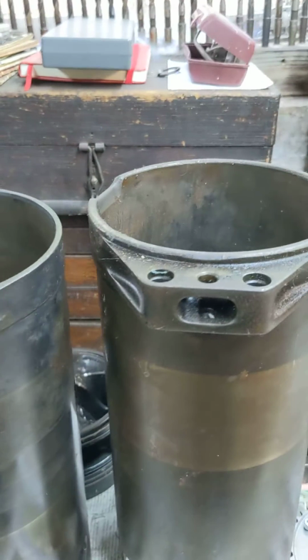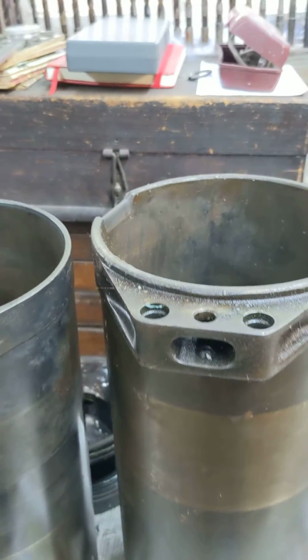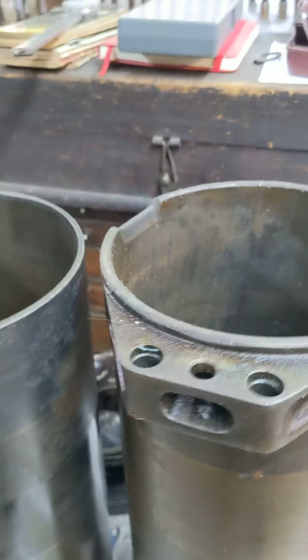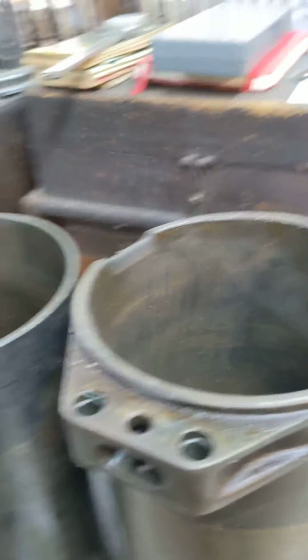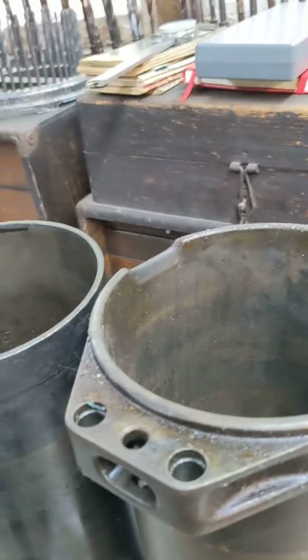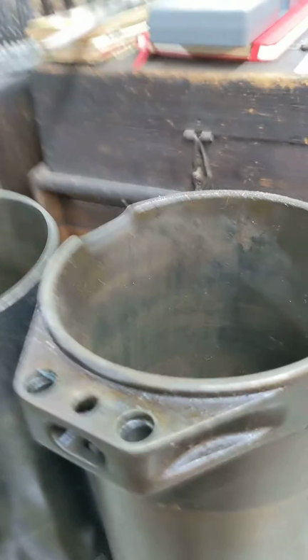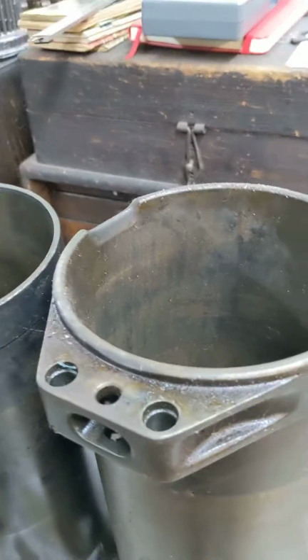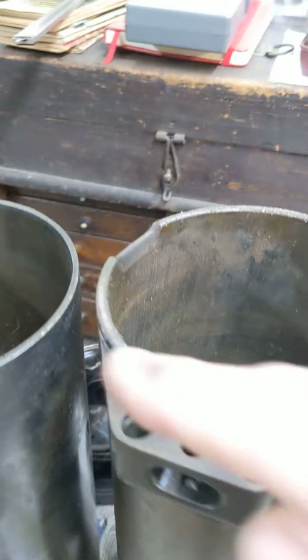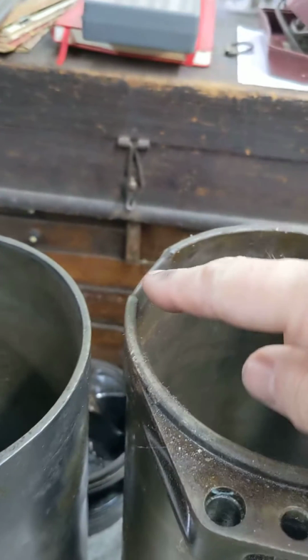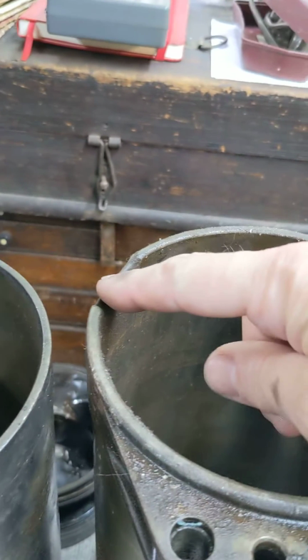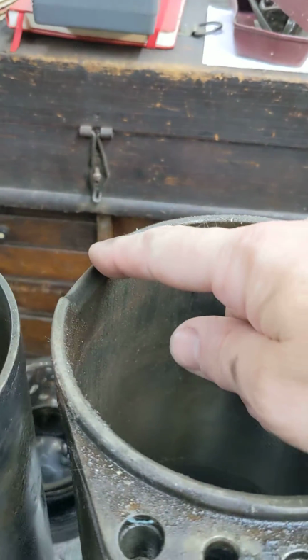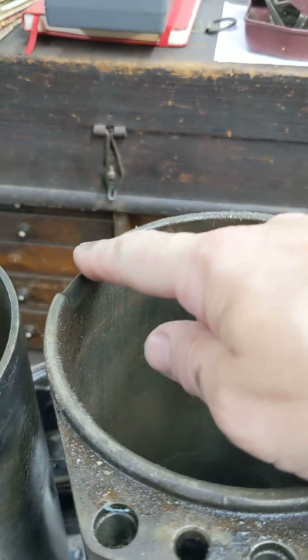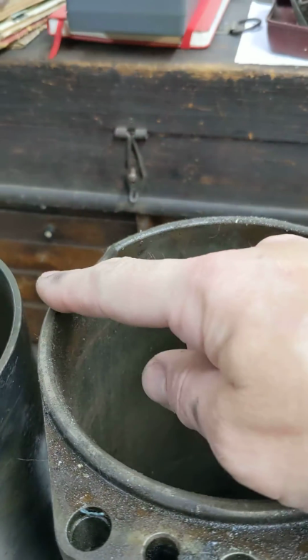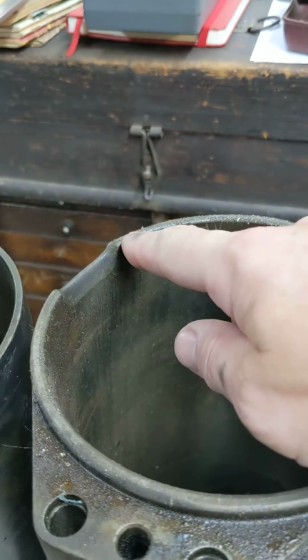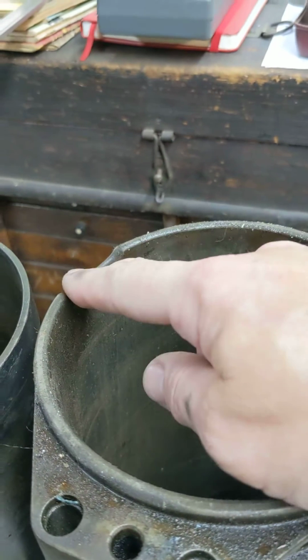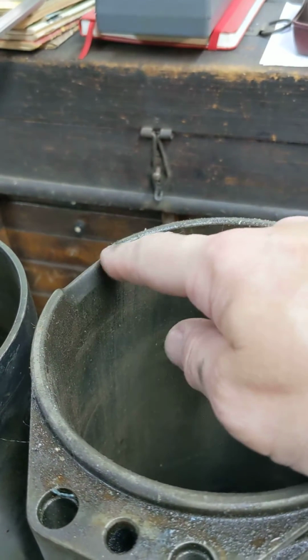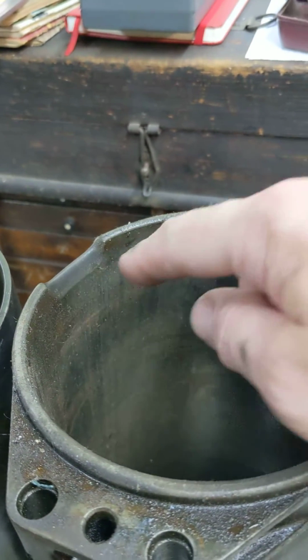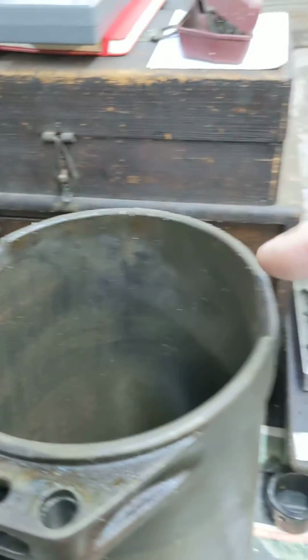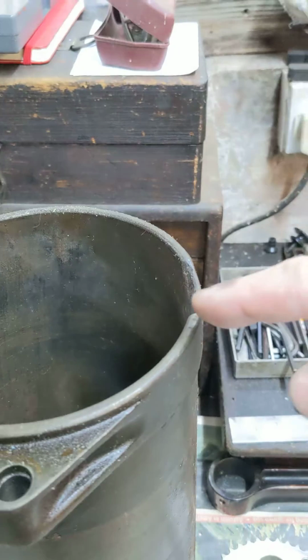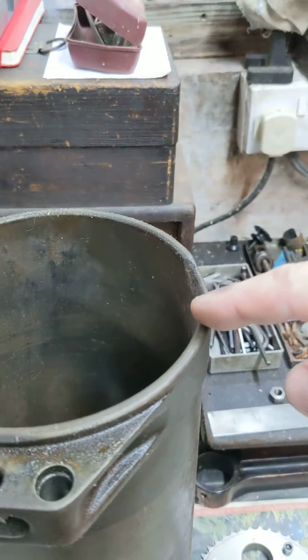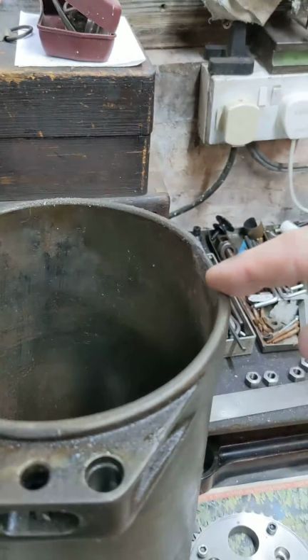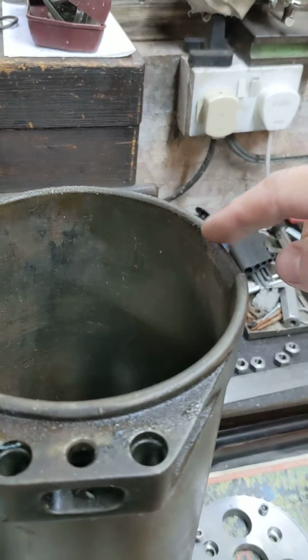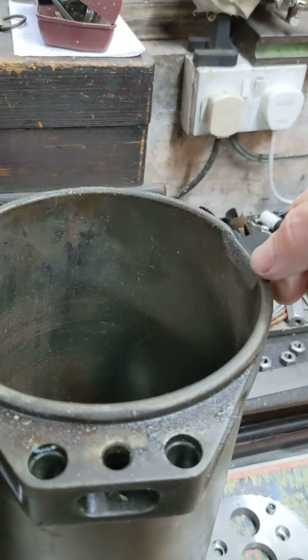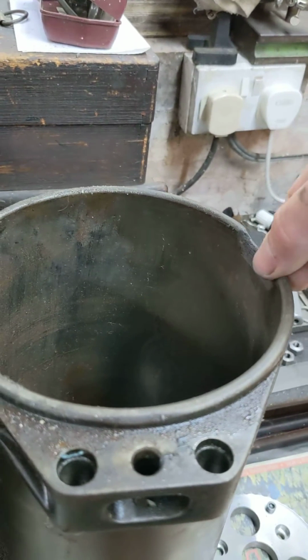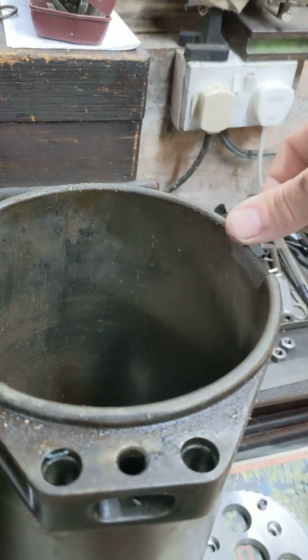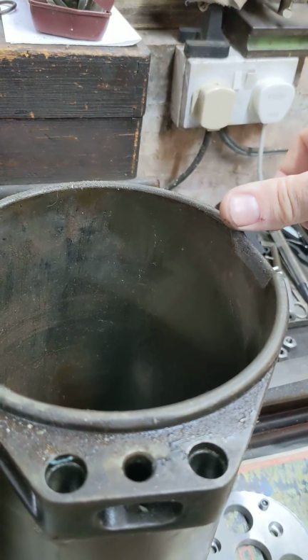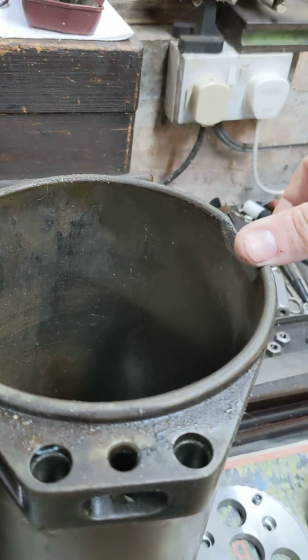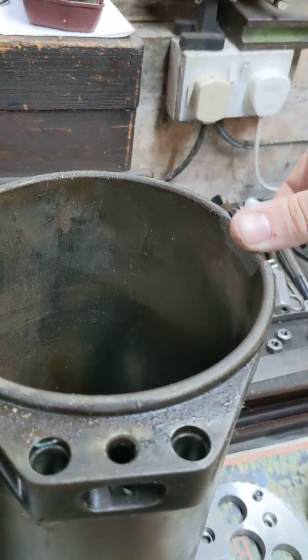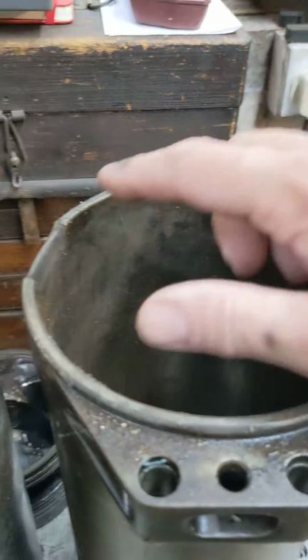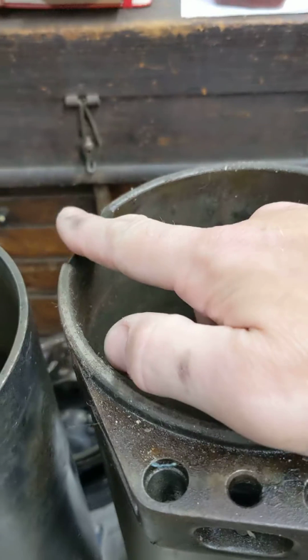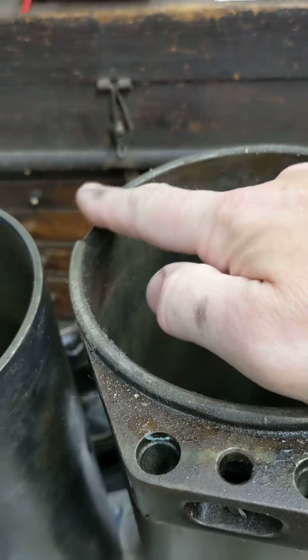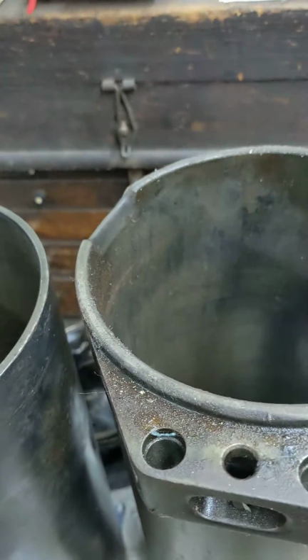Bristol have obviously had the same issue where their rods — having packed them in, if they increased the stroke and kept the rod length — had the same issue with the rod contacting the sleeve. And Bristol's solution is to take out a piece of the sleeve and make a bit of a gap there.